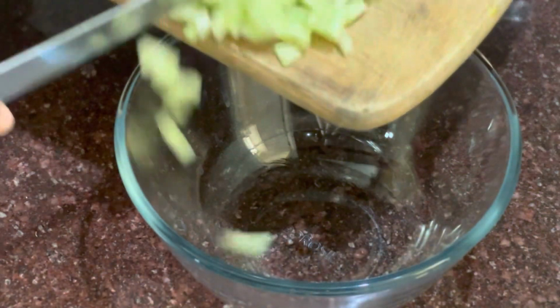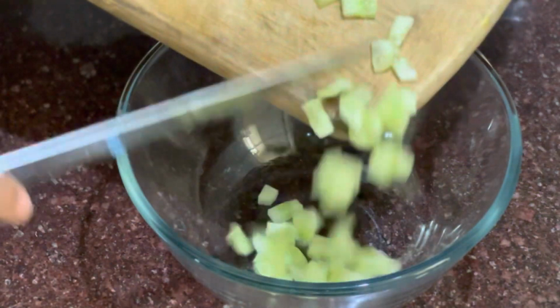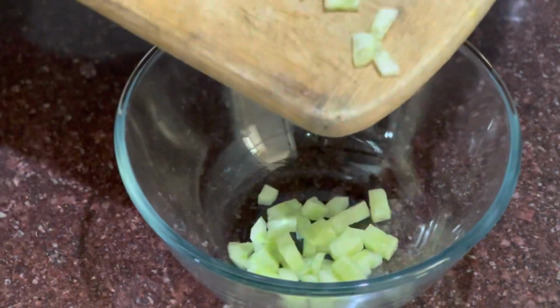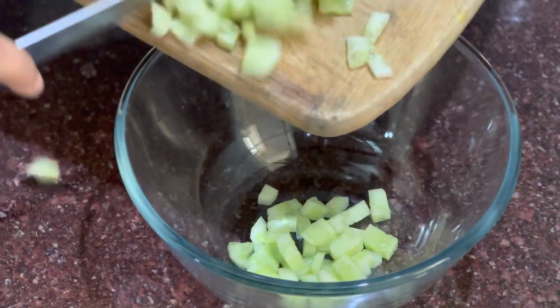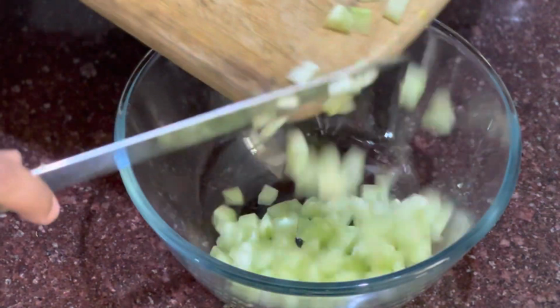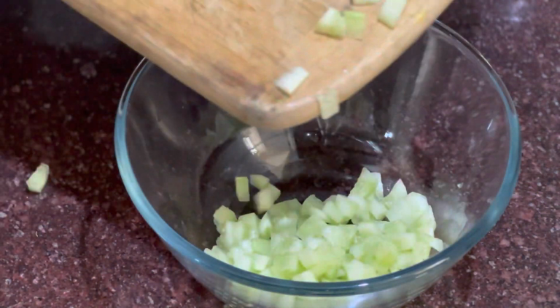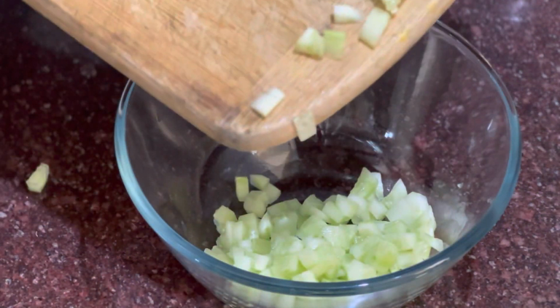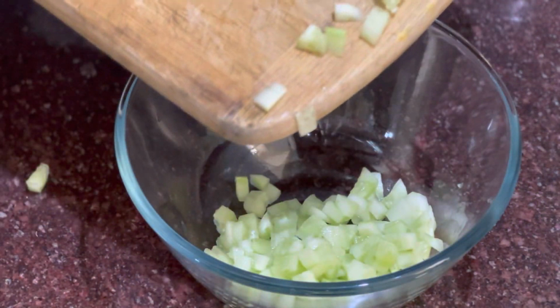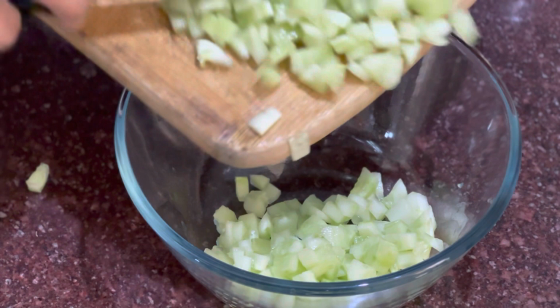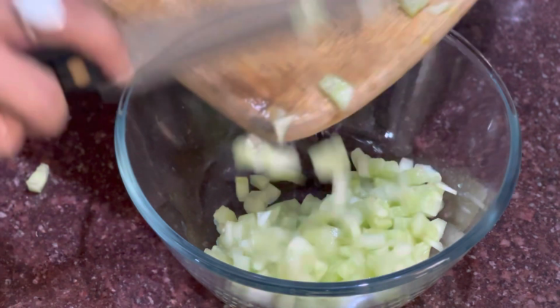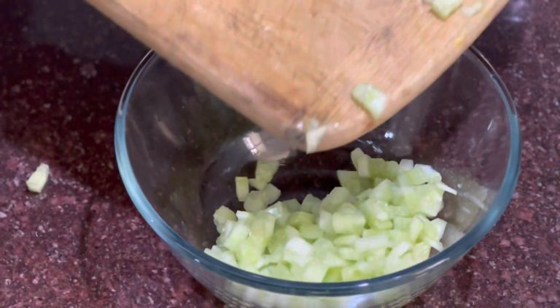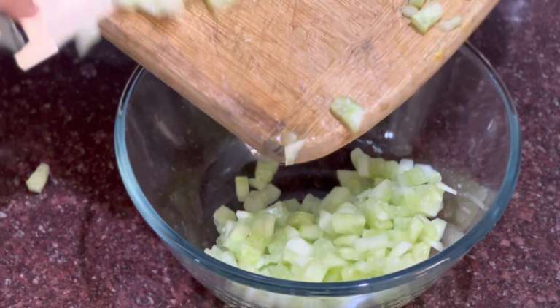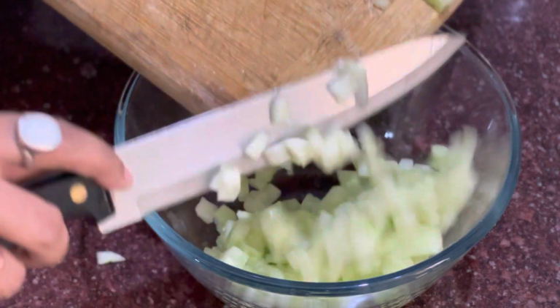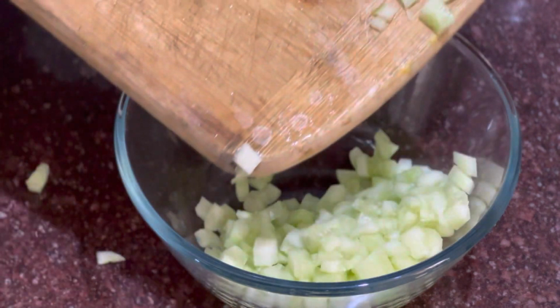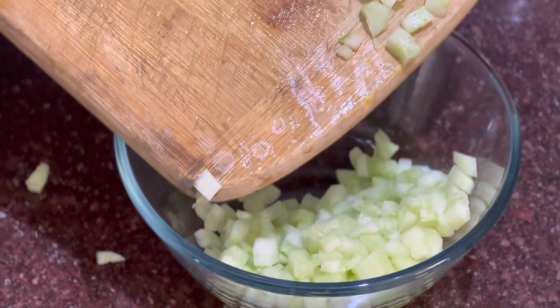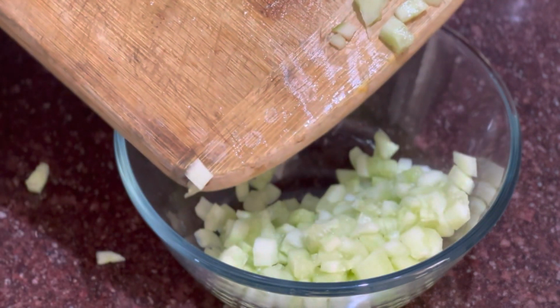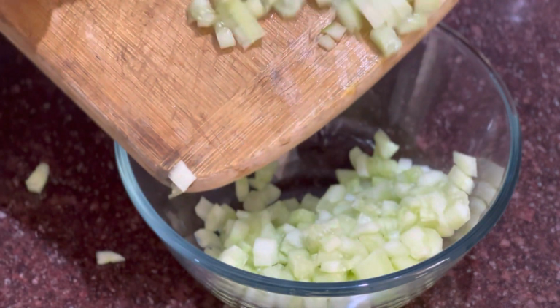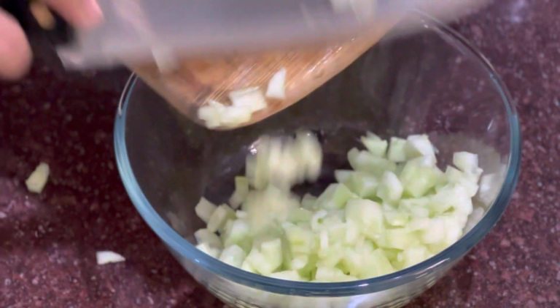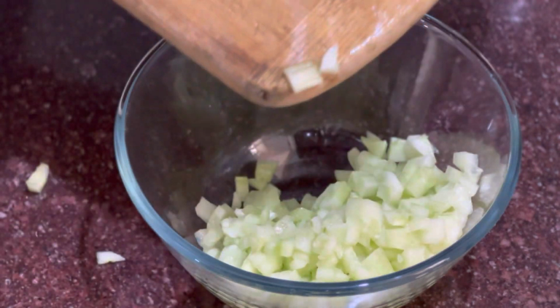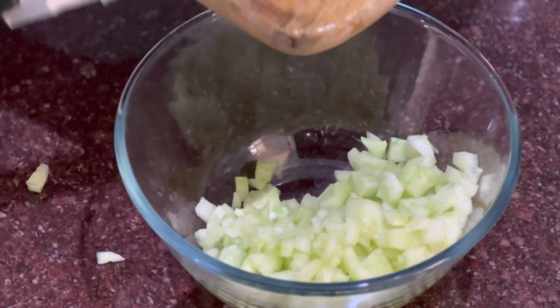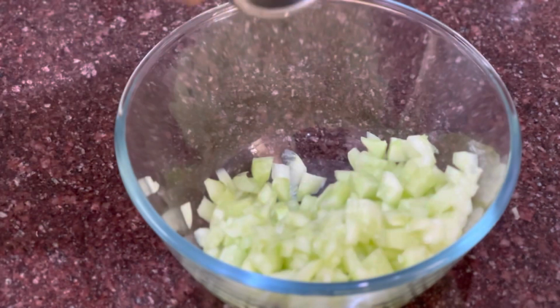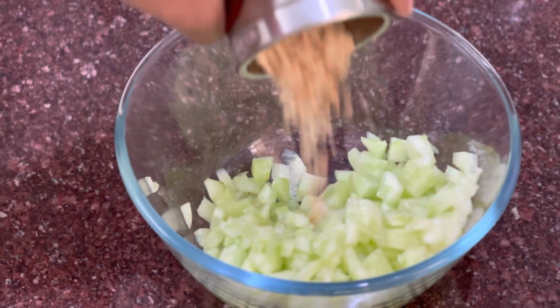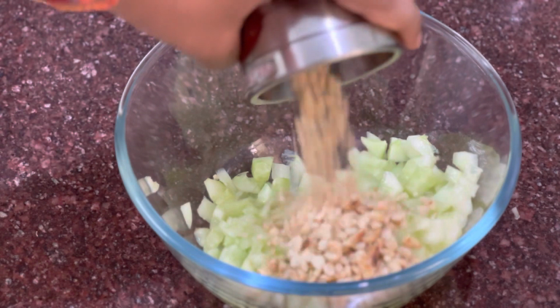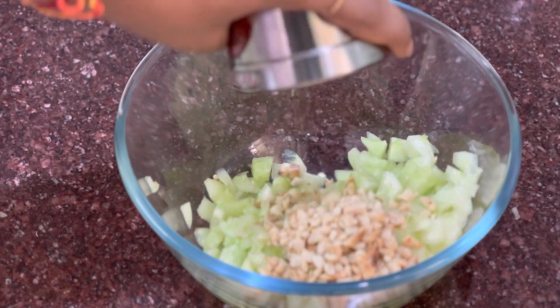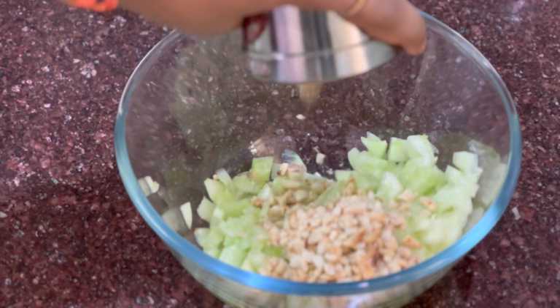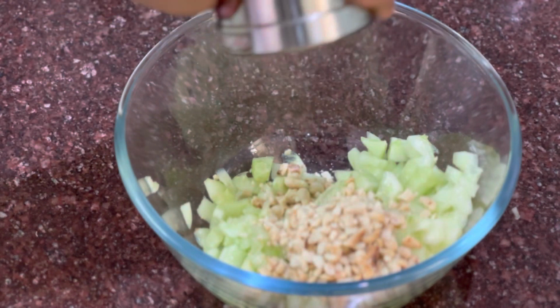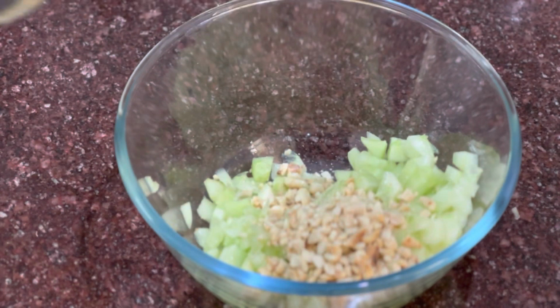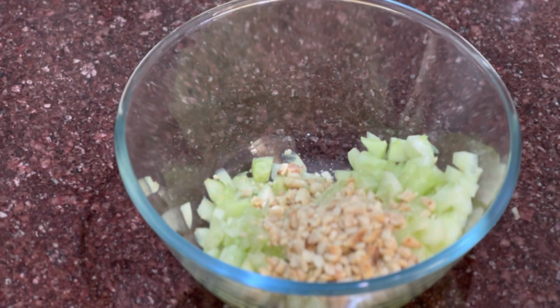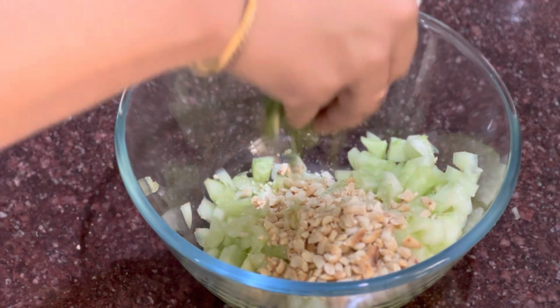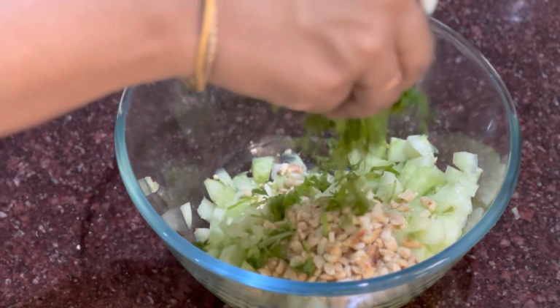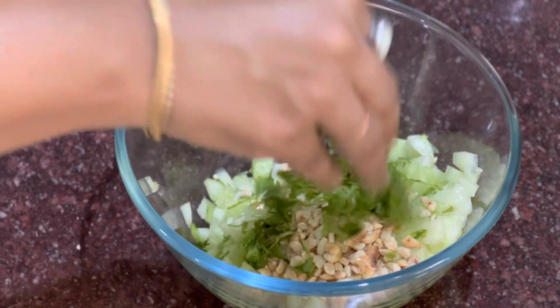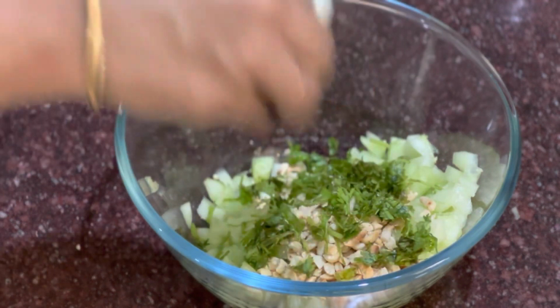First of all, we will take a big bowl and add cucumbers in it. I have around 2 cucumbers which I have cut in cubes. We will crush the roasted peanut, around 1 tbsp.